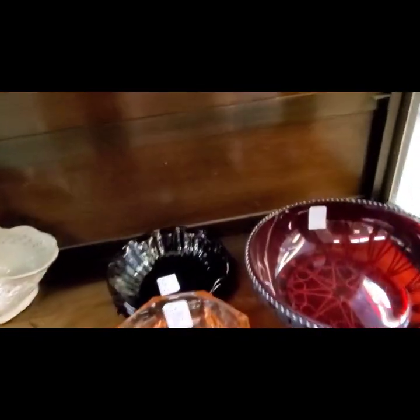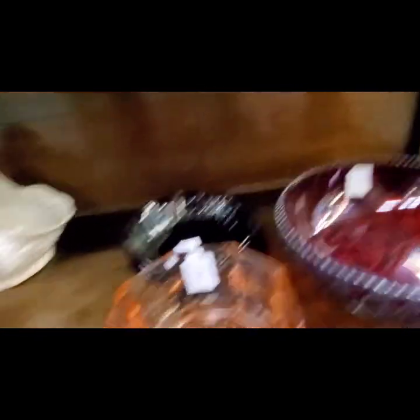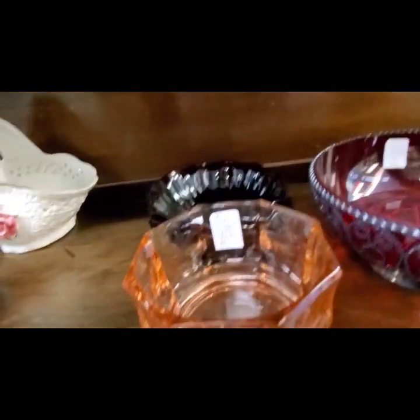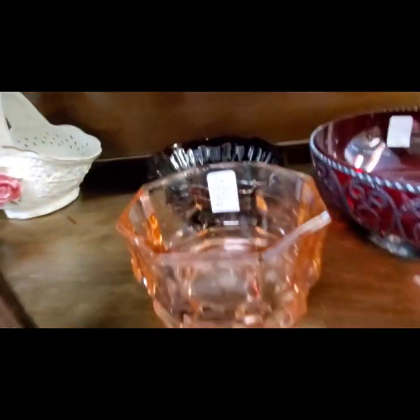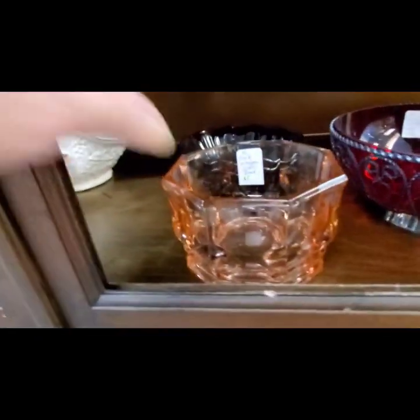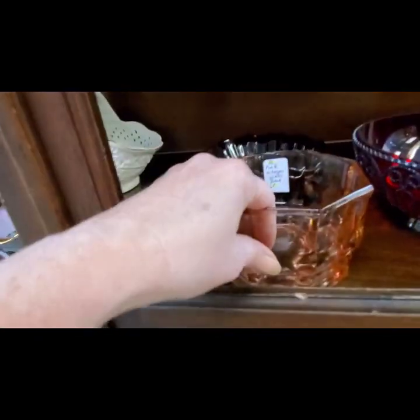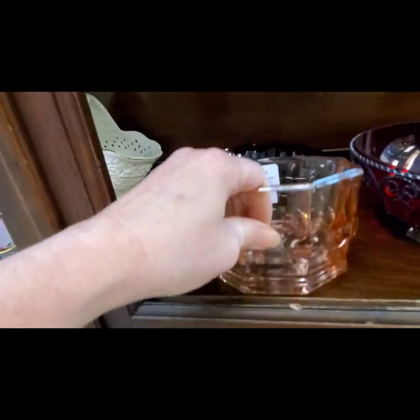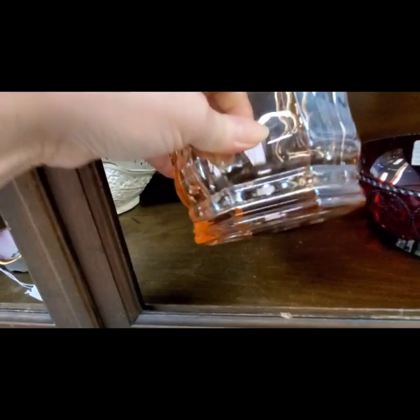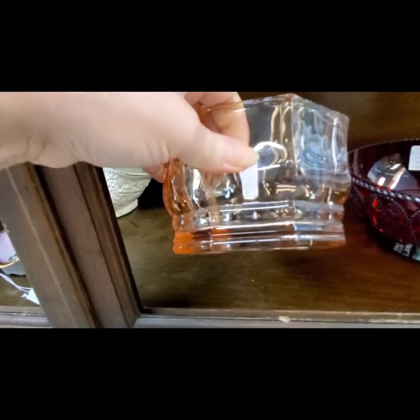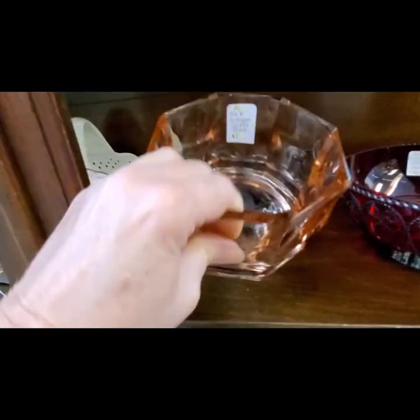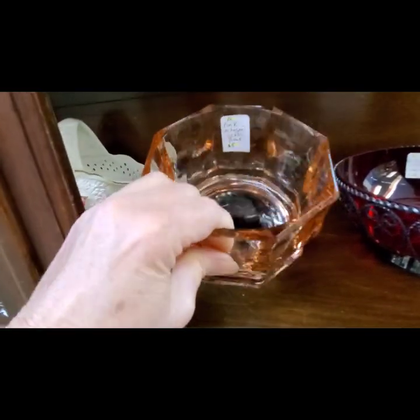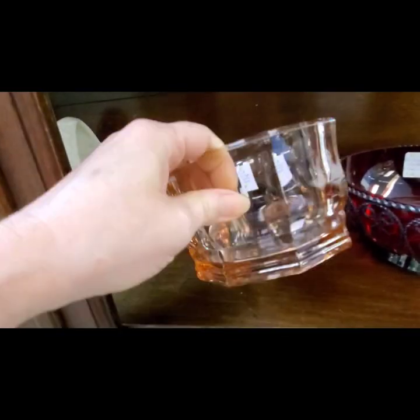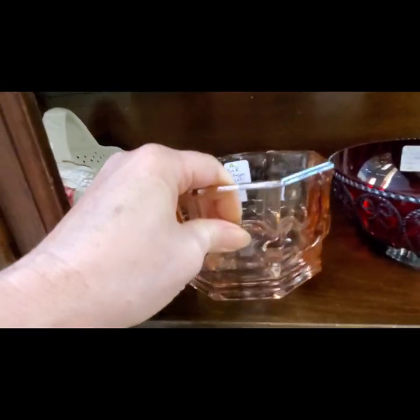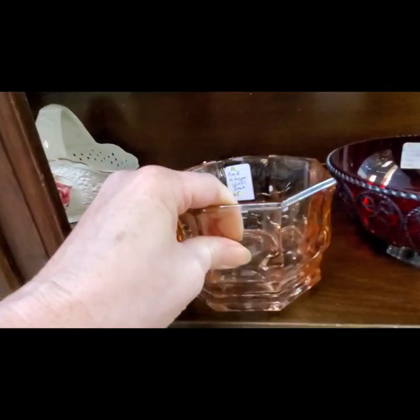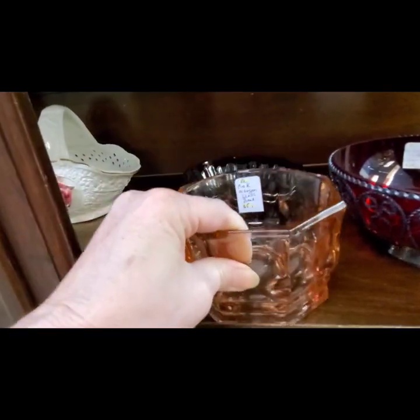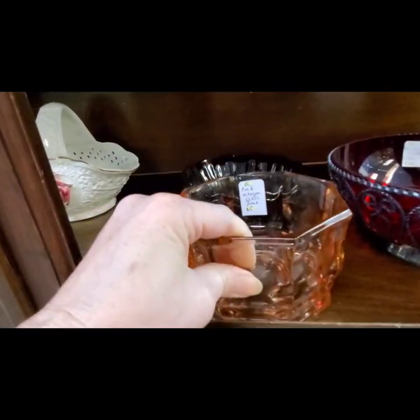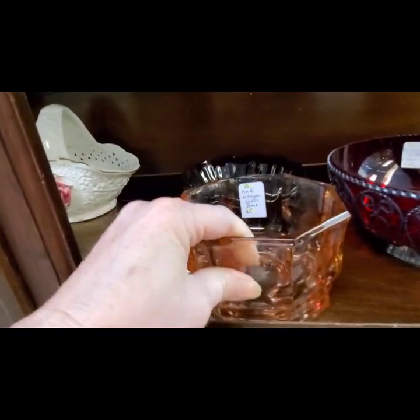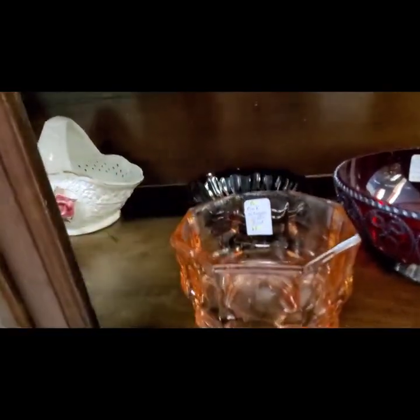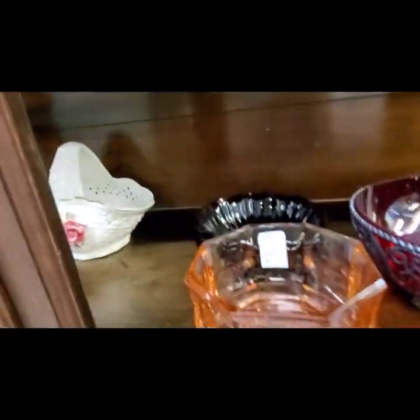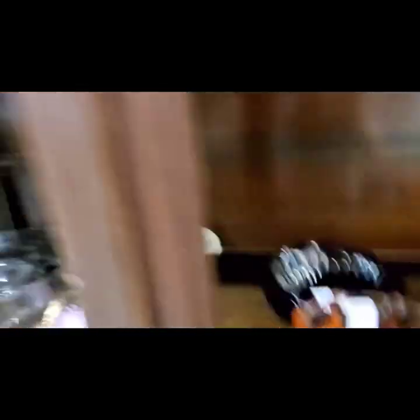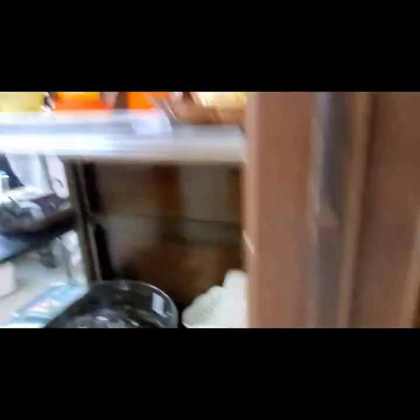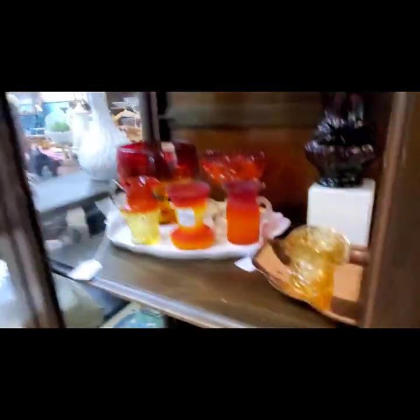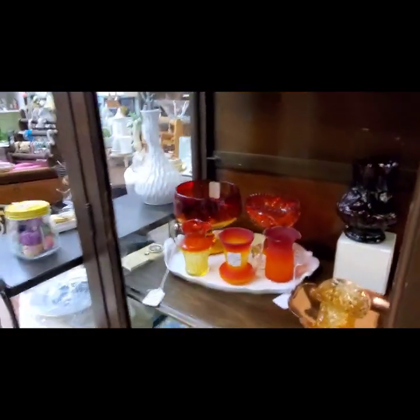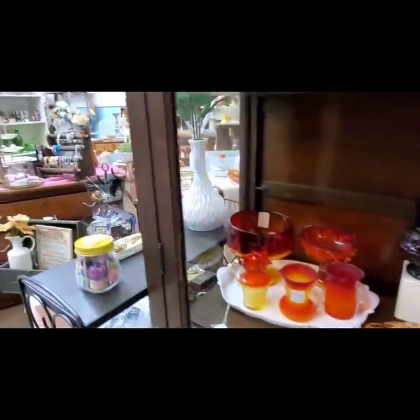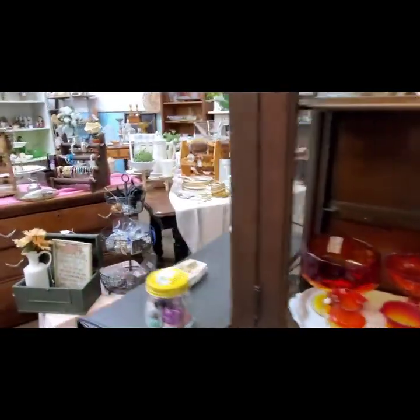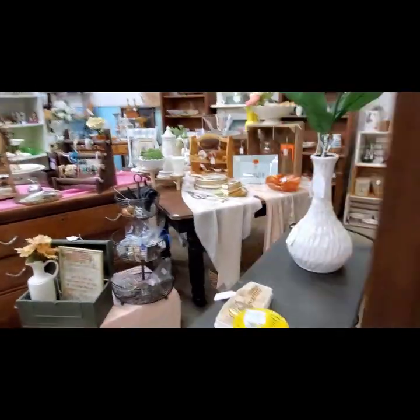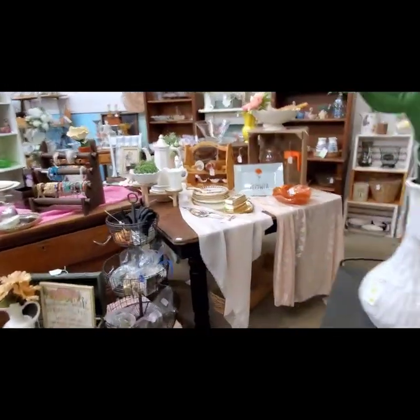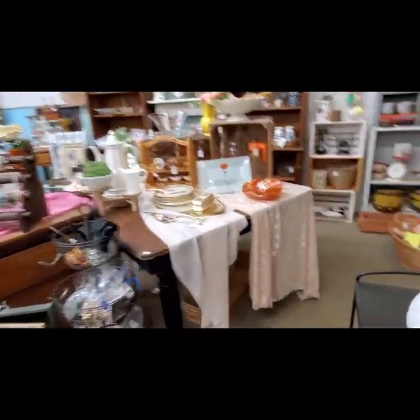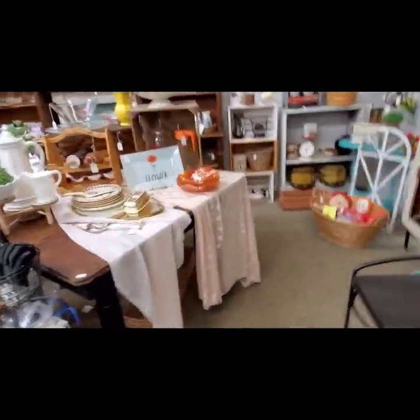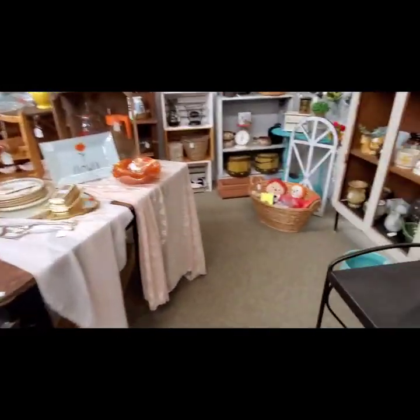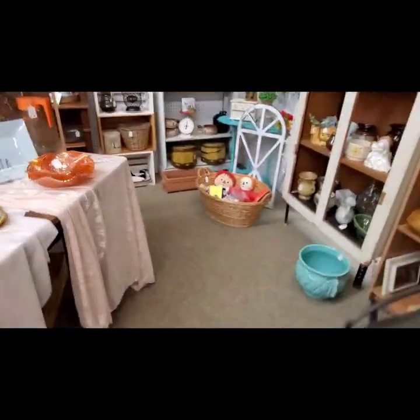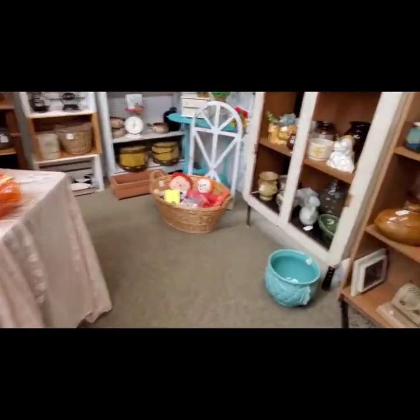Down below — oh, here's some pink depression glass. That was a cool shape with a little octagon pattern to it. And we're going to head into this booth.